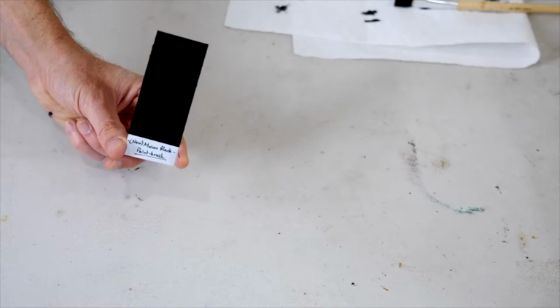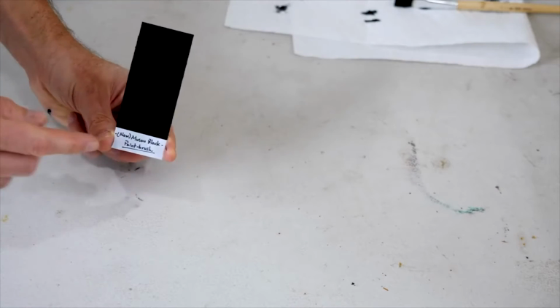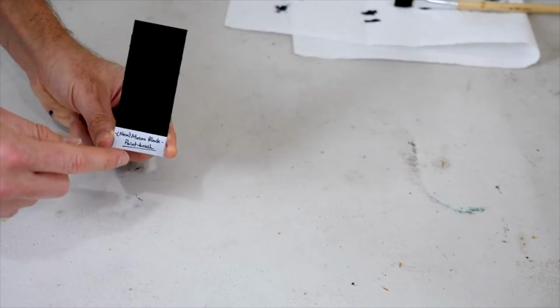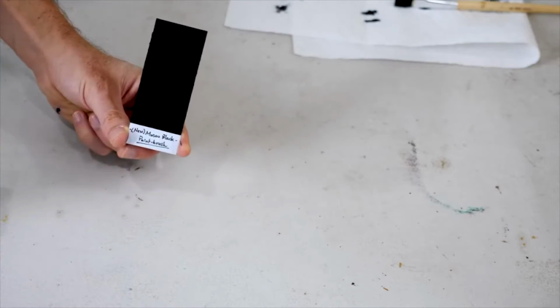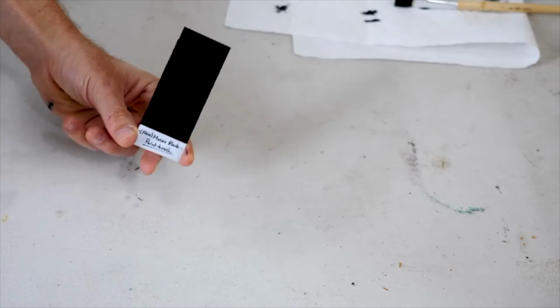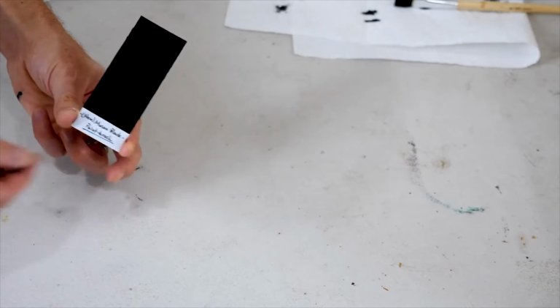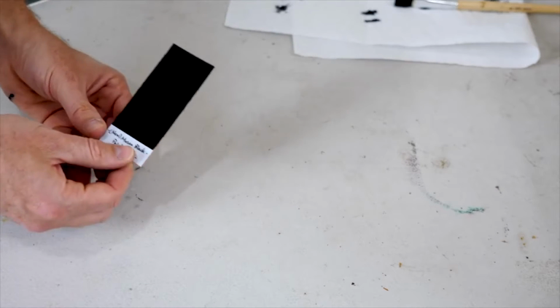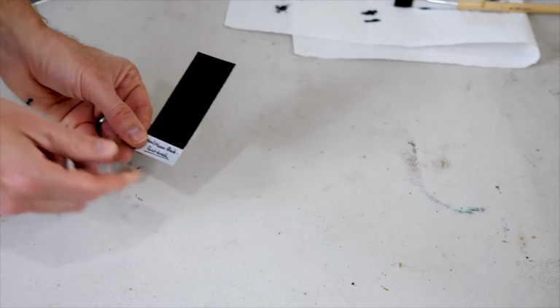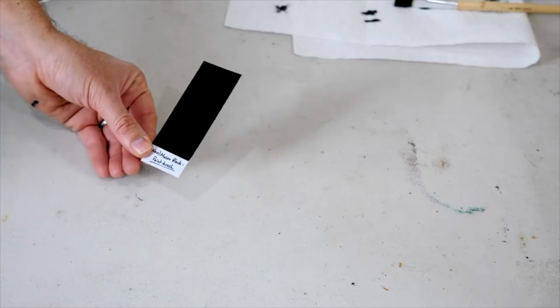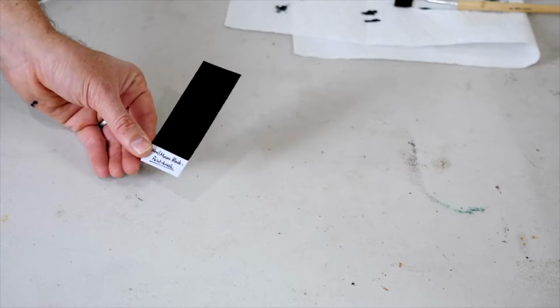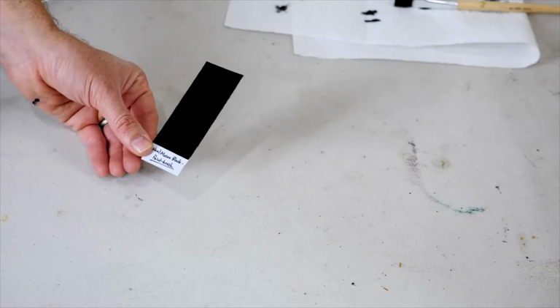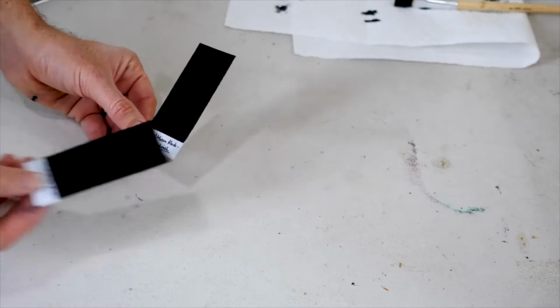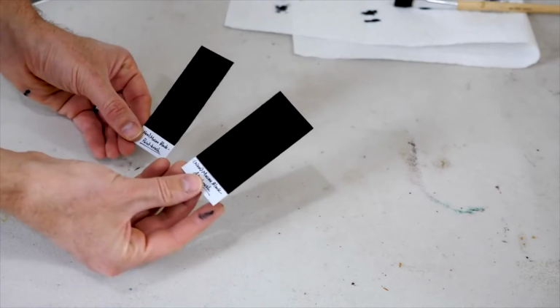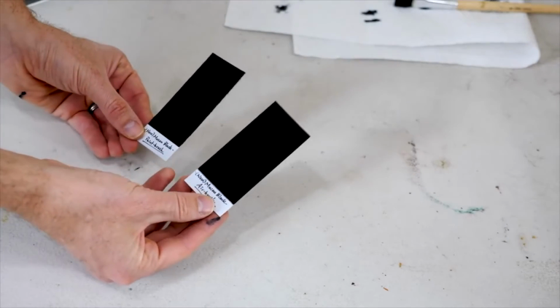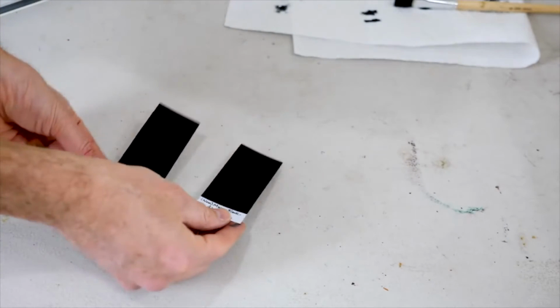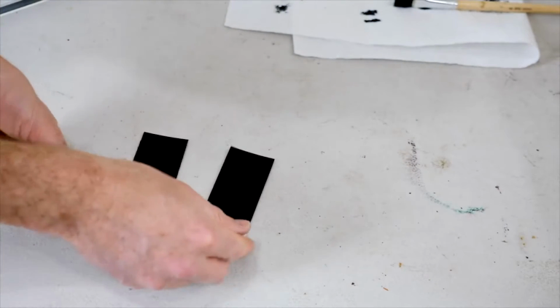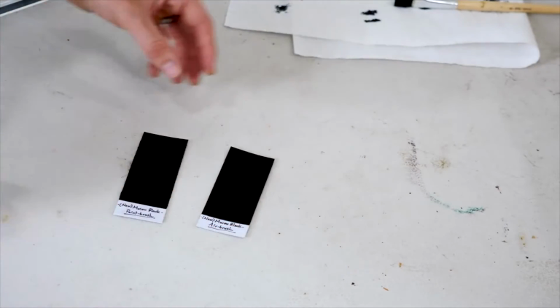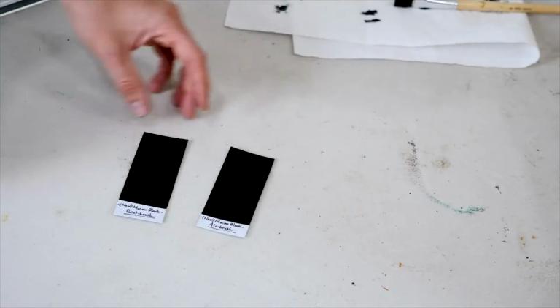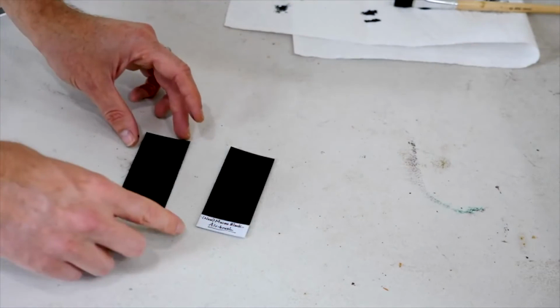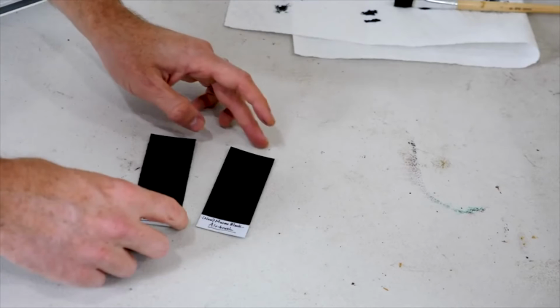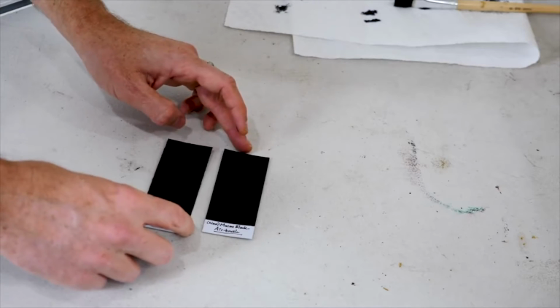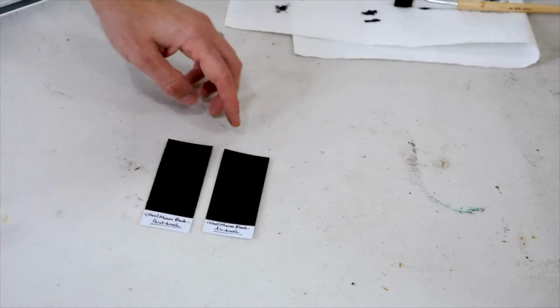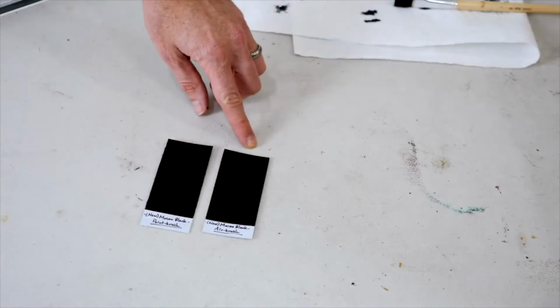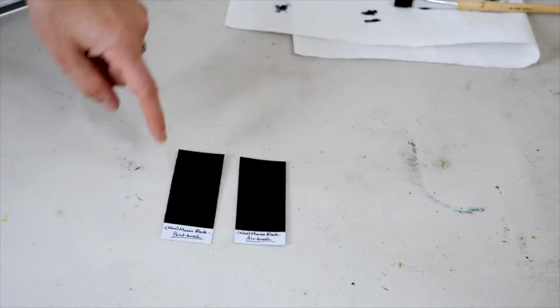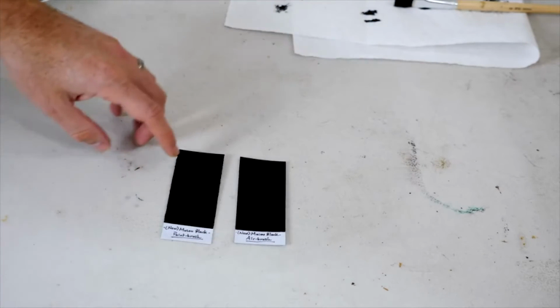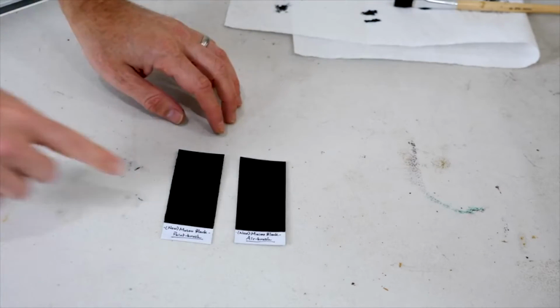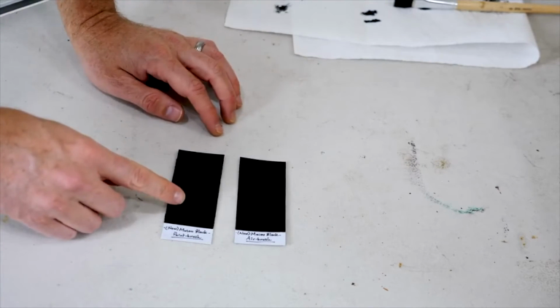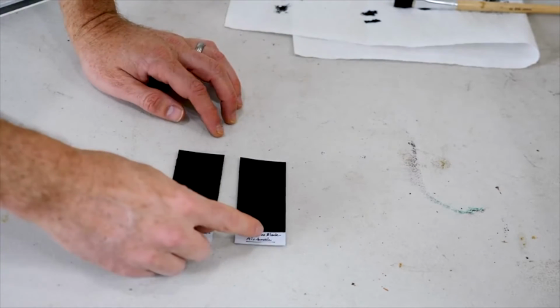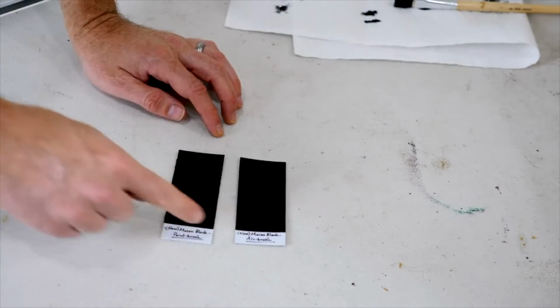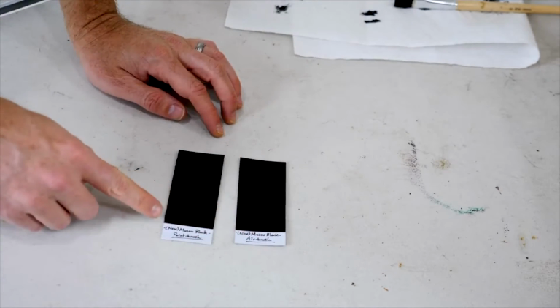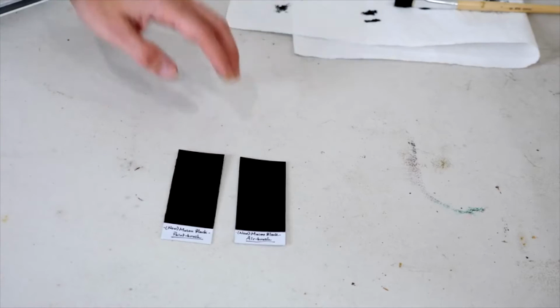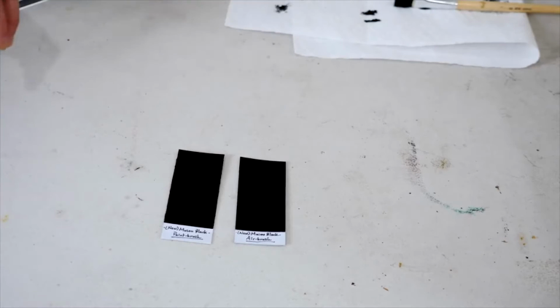So what we just saw was Musou Black painted on with a paintbrush on the apple, but this is Musou Black painted with an airbrush, and you can notice a slight tint darker — so it's actually a lot blacker if you airbrush it compared to painting with a paintbrush.